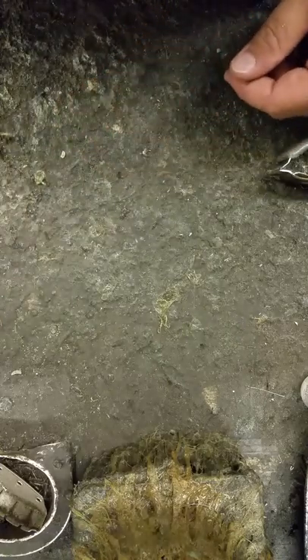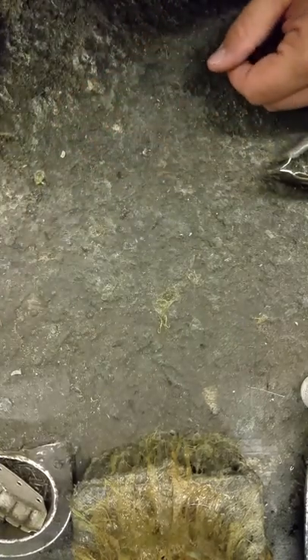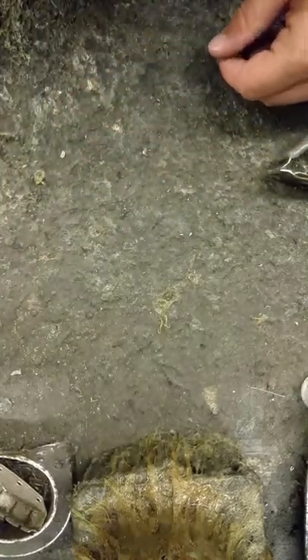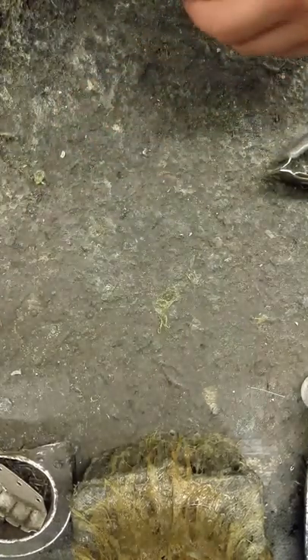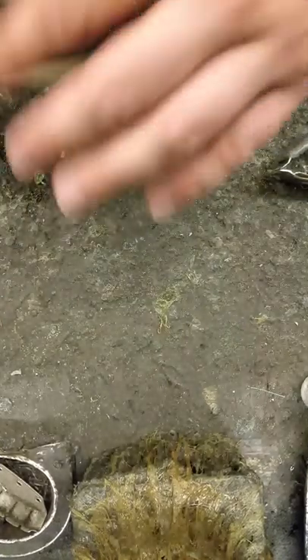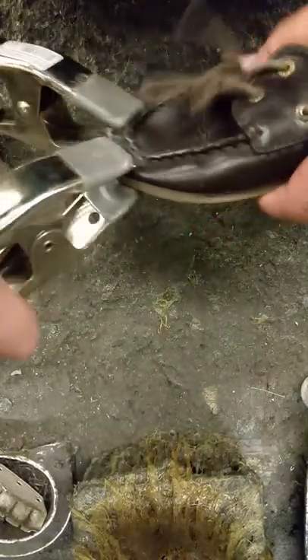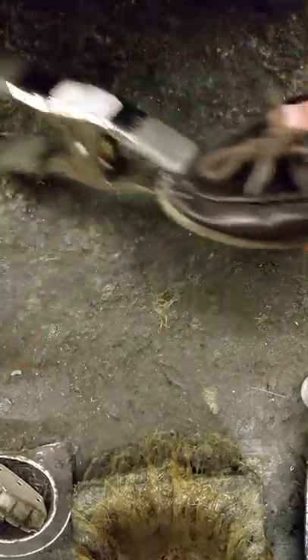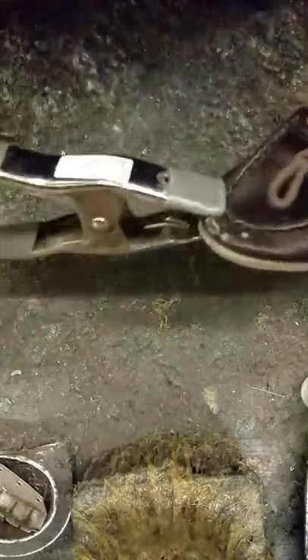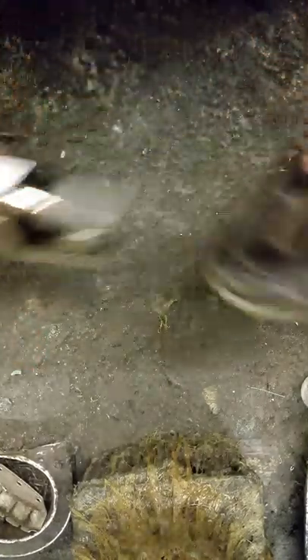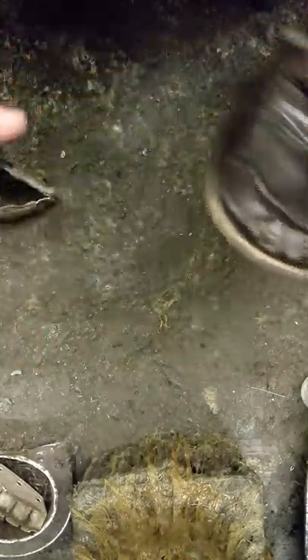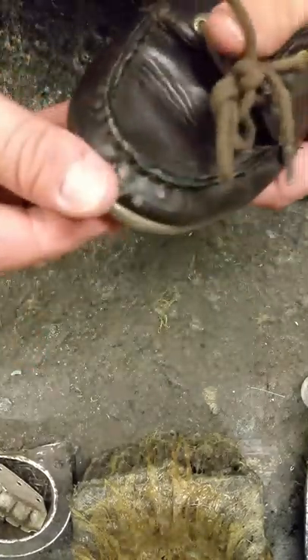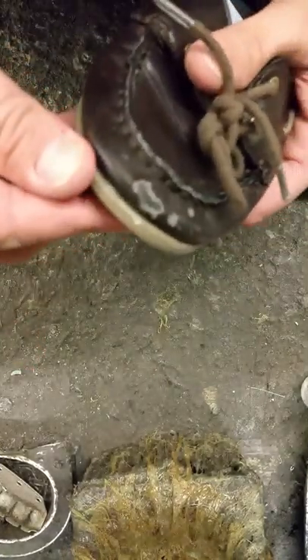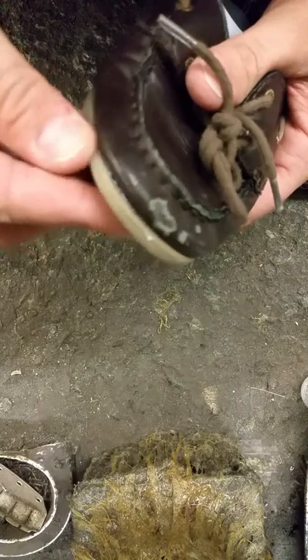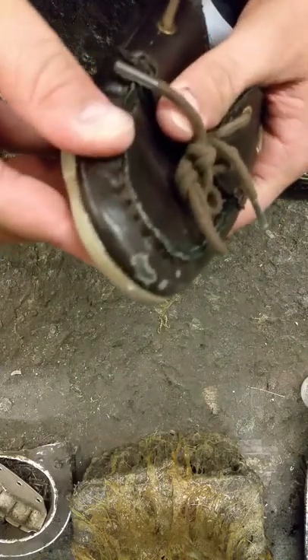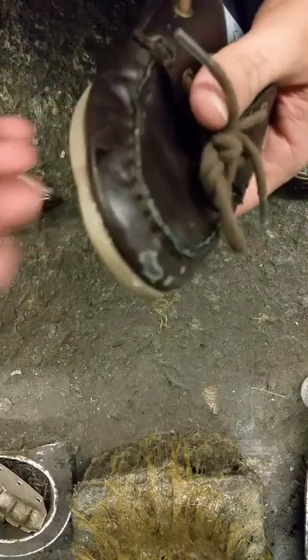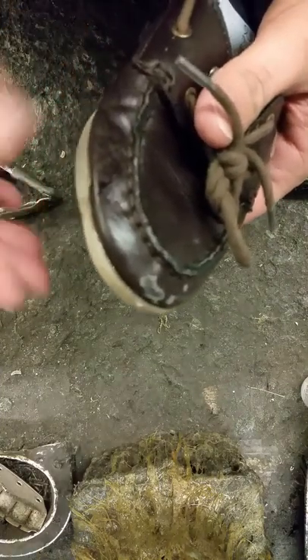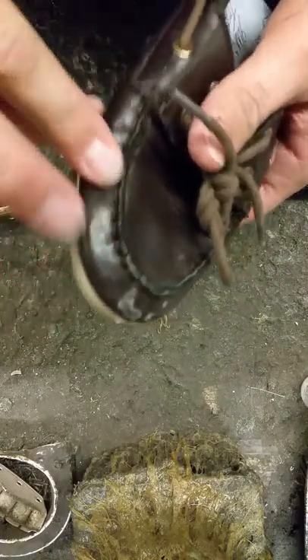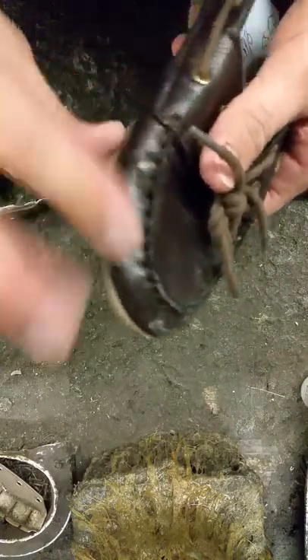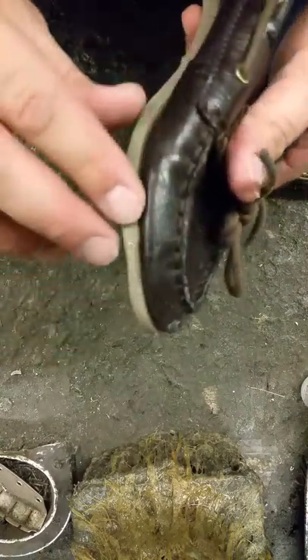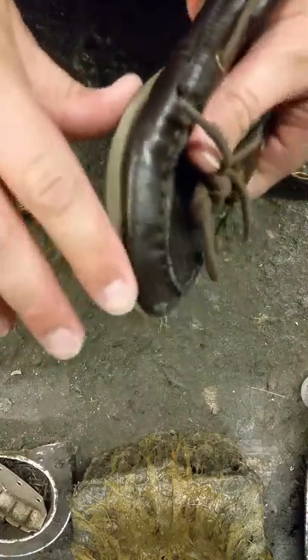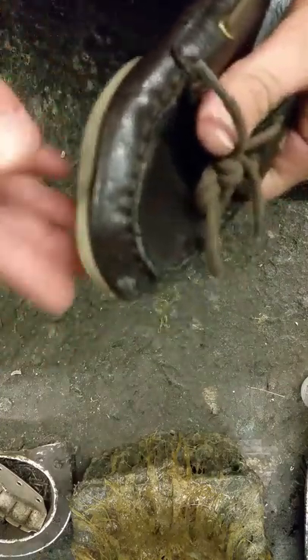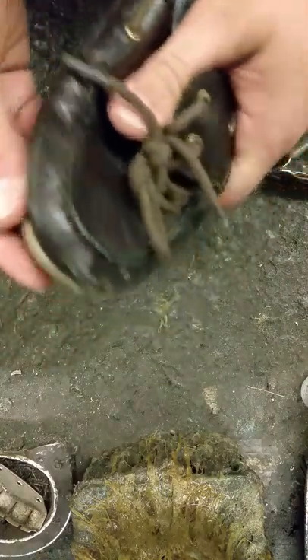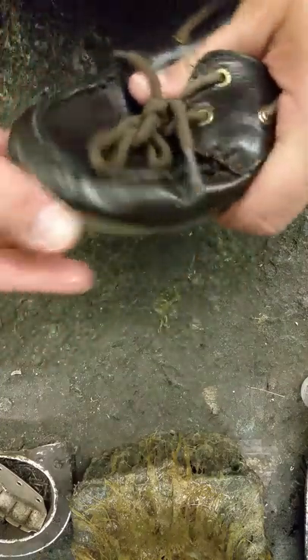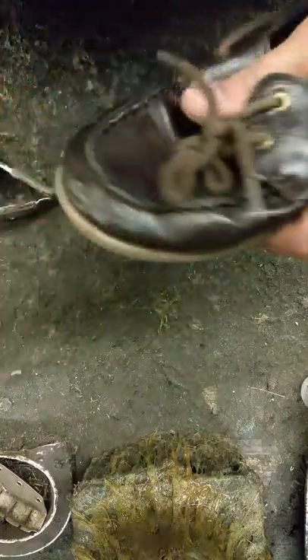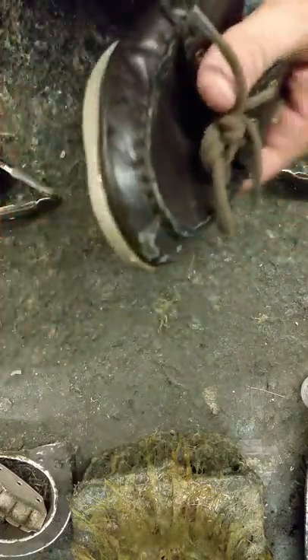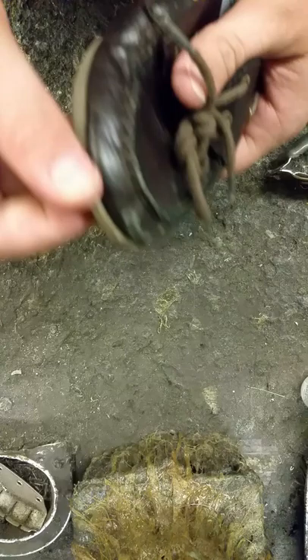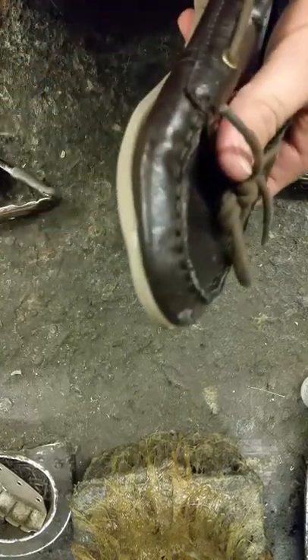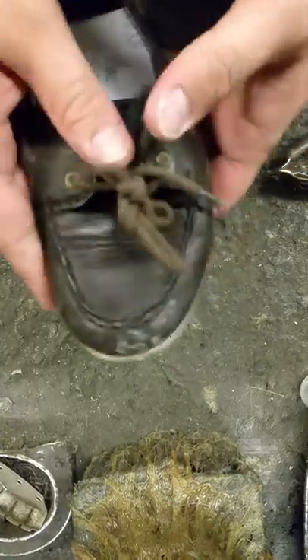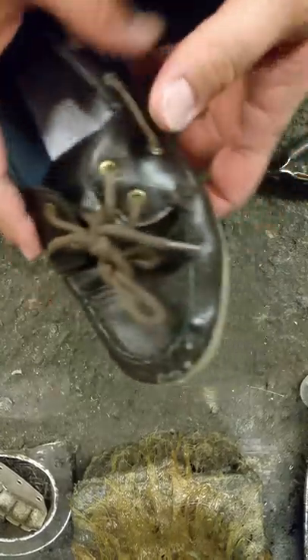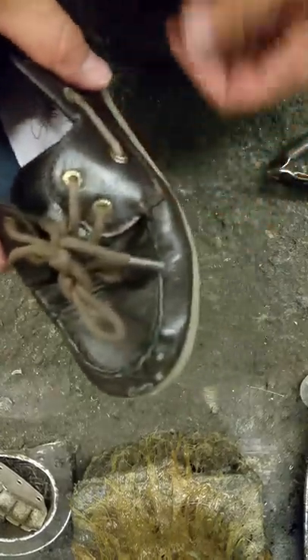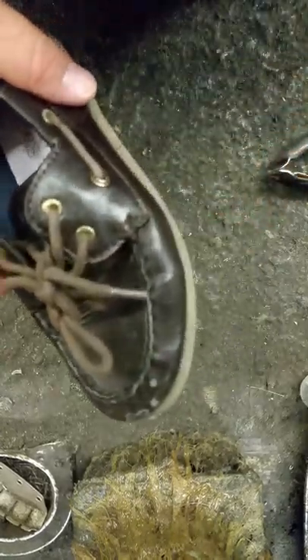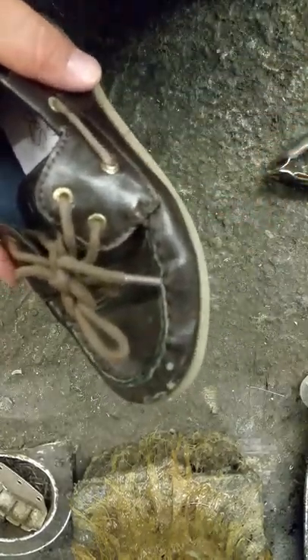All right, the second one should be ready. Got a customer, but that one's good — a little extra squeezed out. Alrighty, so I'm going to go help my customer and I'll be right back to do the other two.